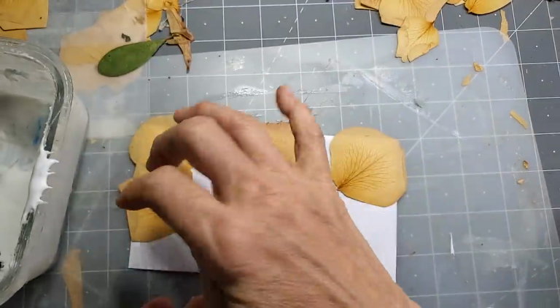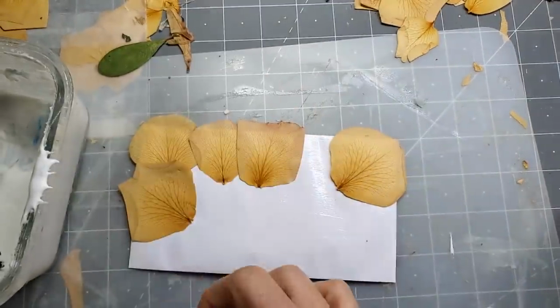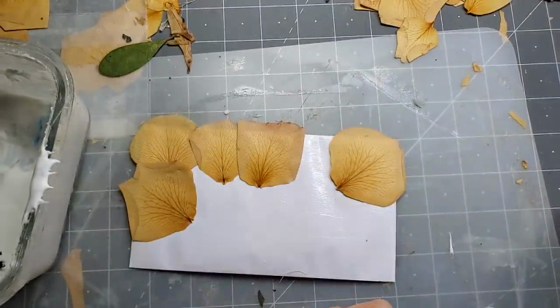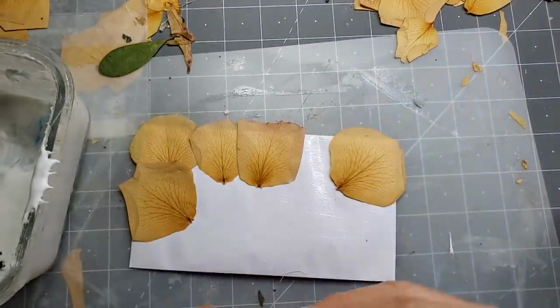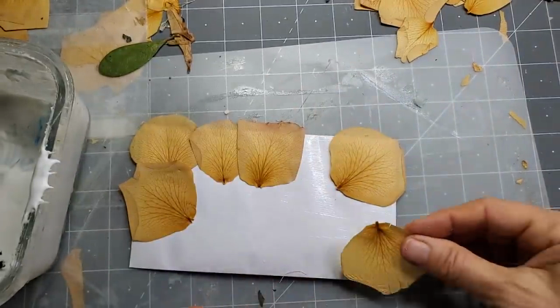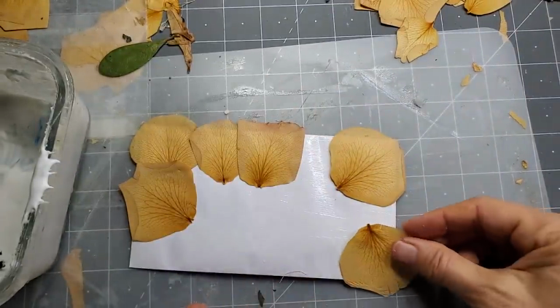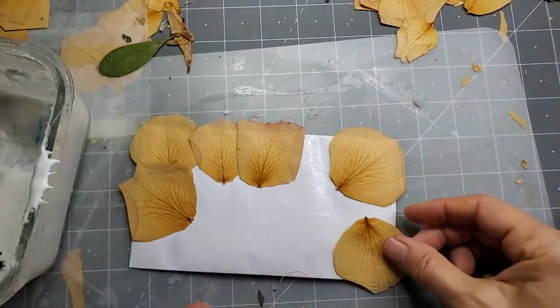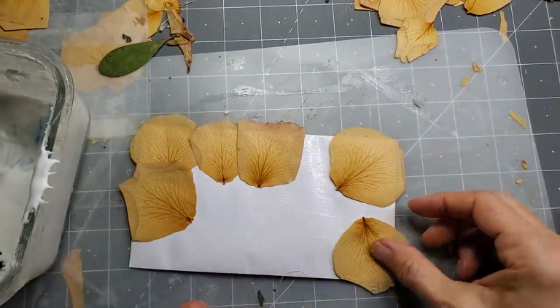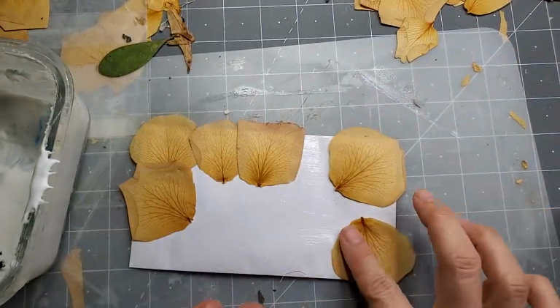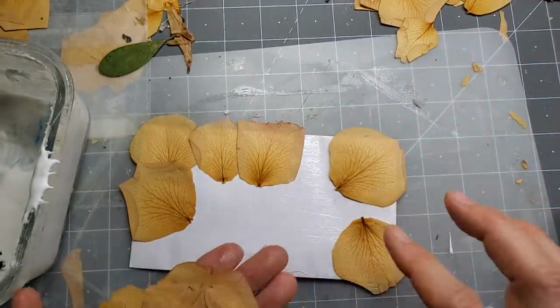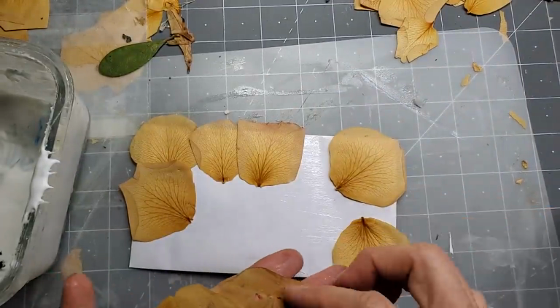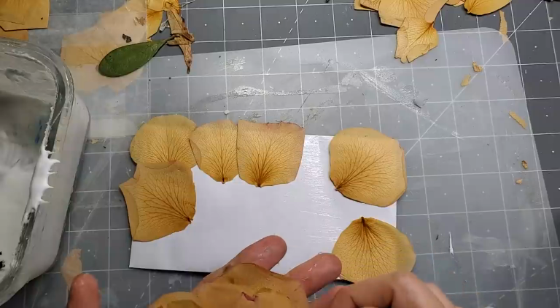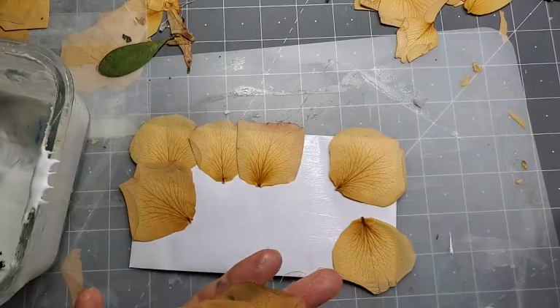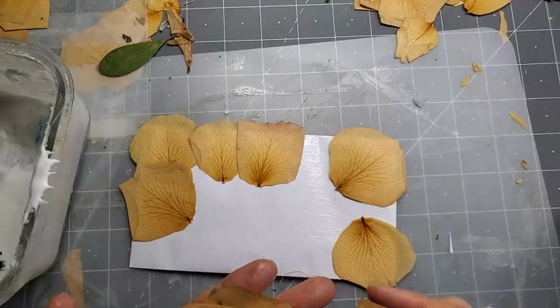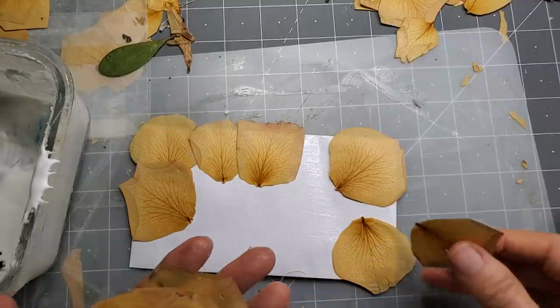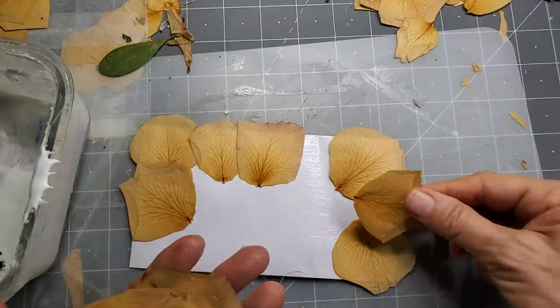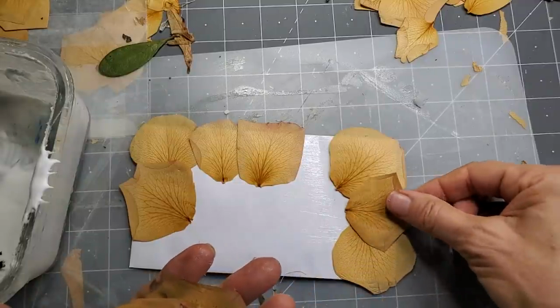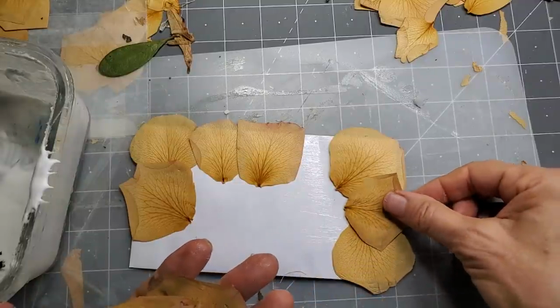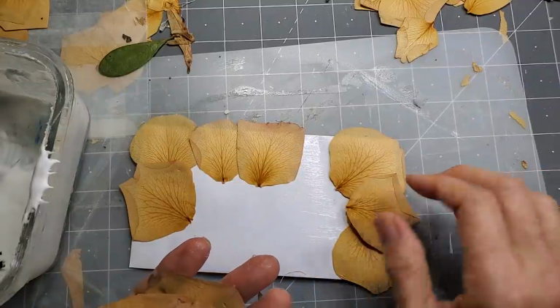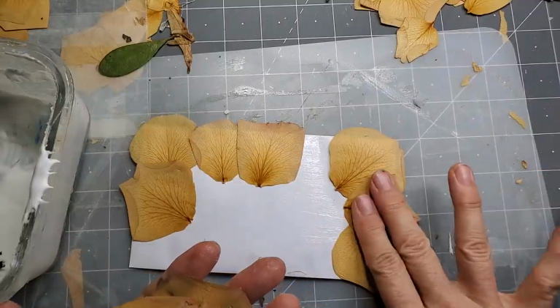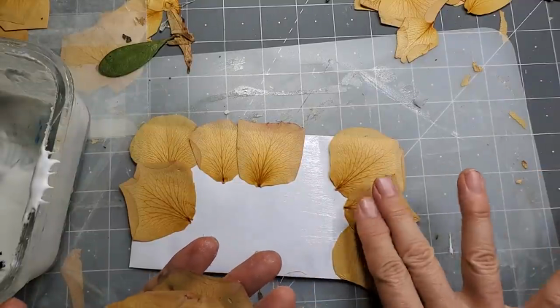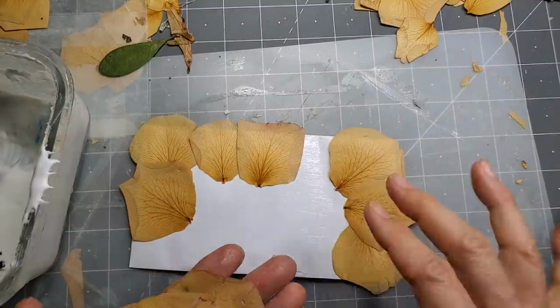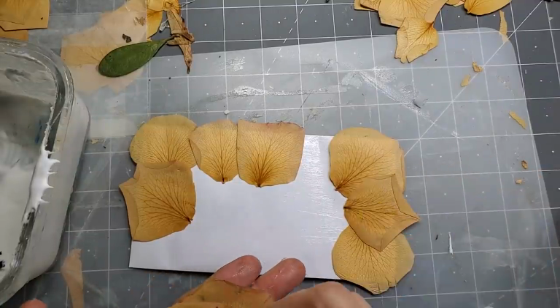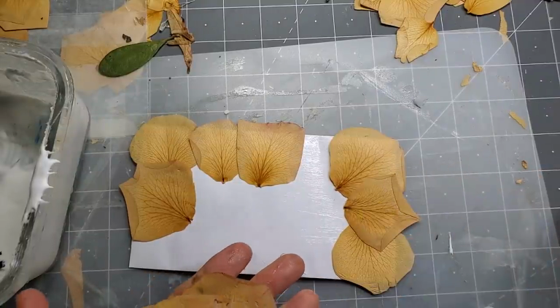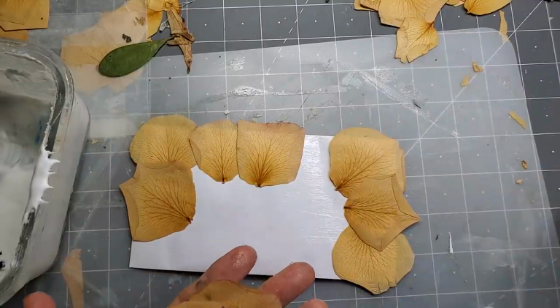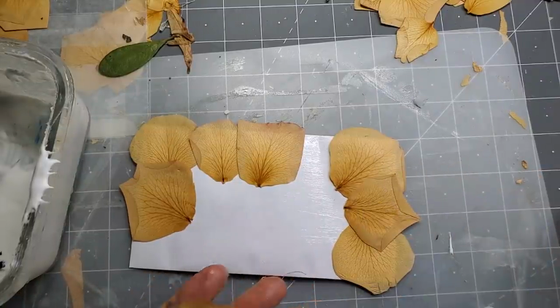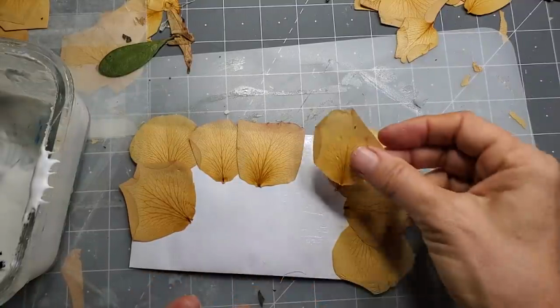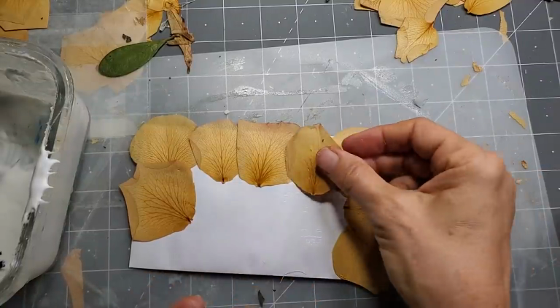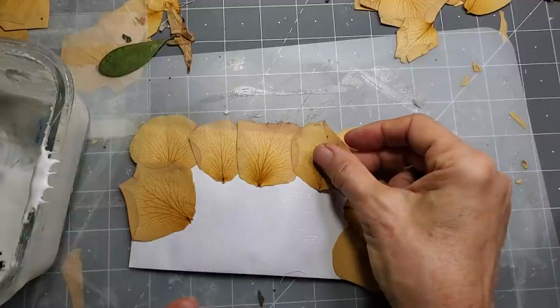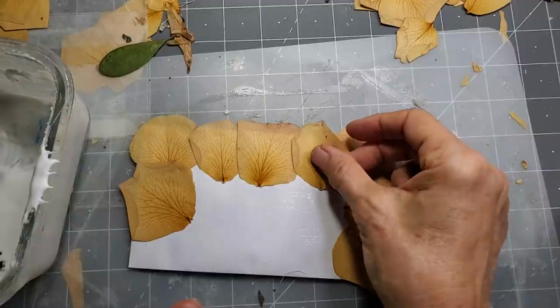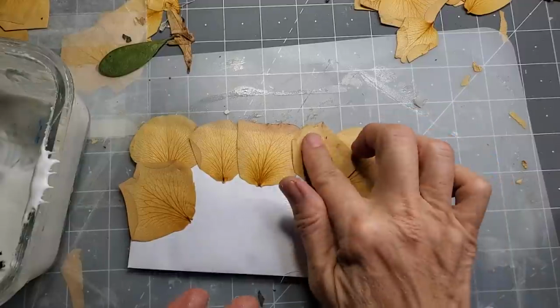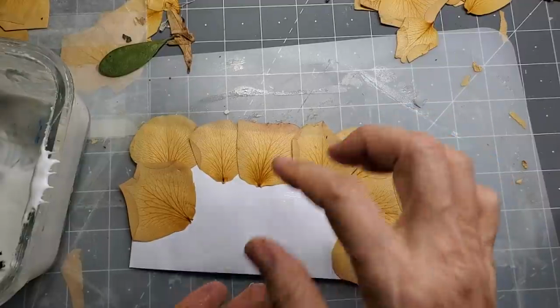Oh, there we are. I just start with getting the corners. I think it's so pretty — I just don't know. I could play with flowers all day. Just leave me alone in the woods with the flowers. I'll be fine.